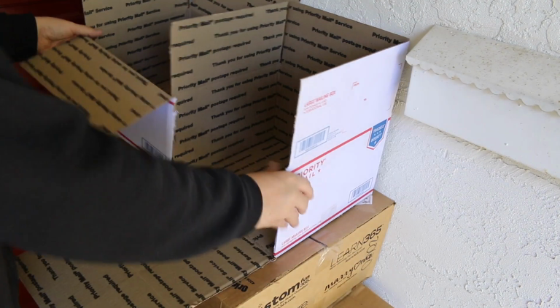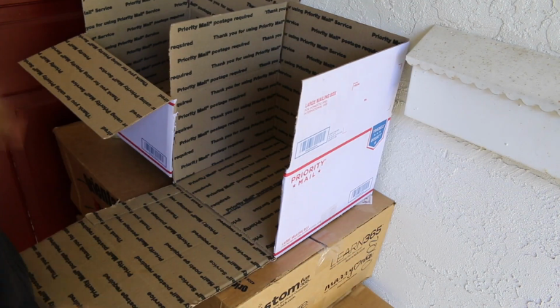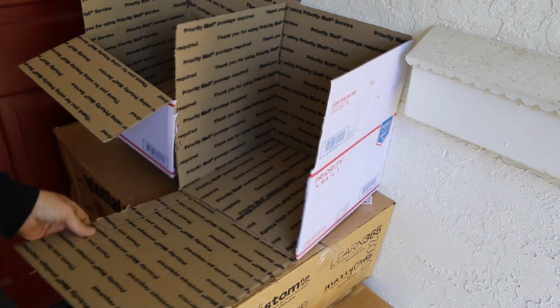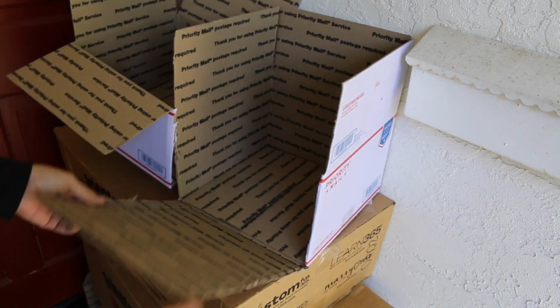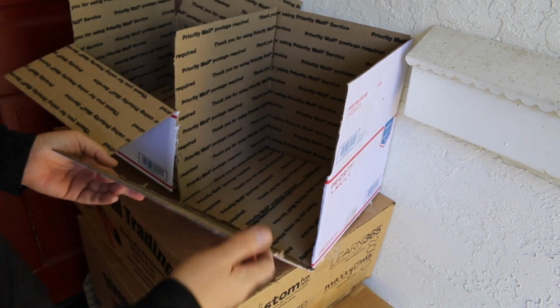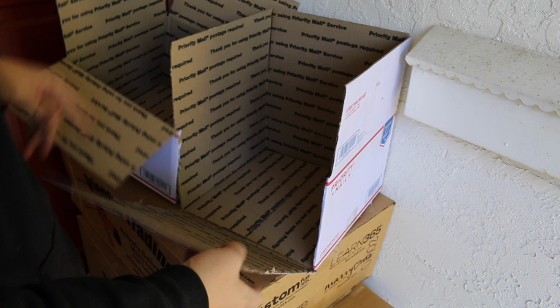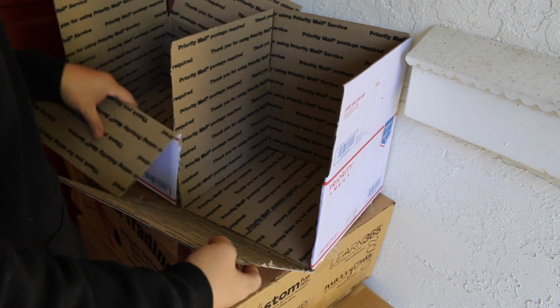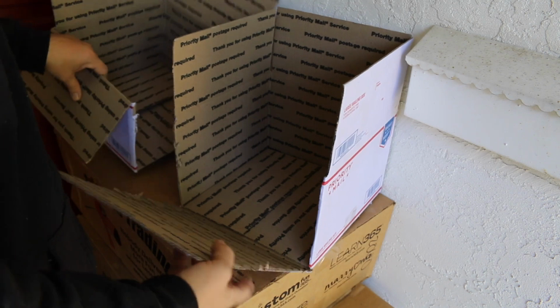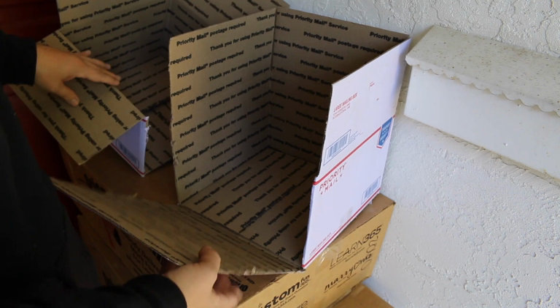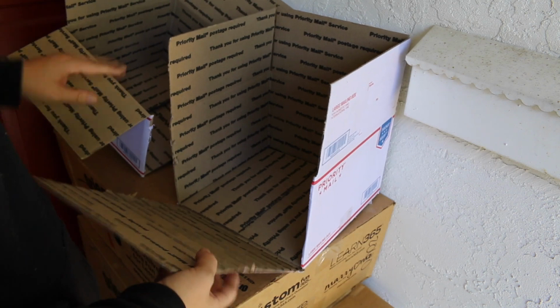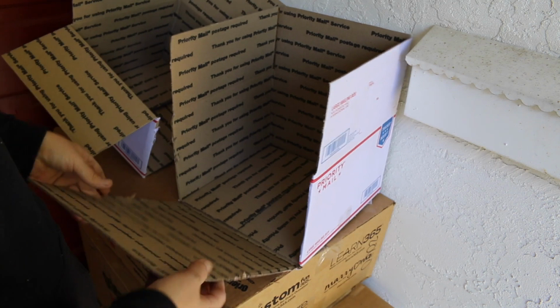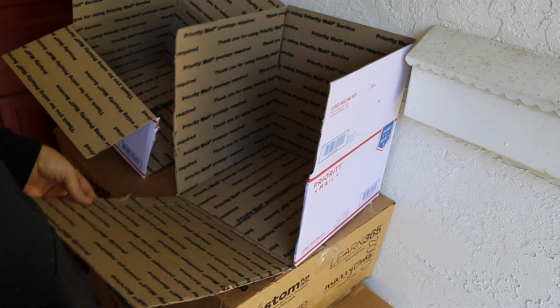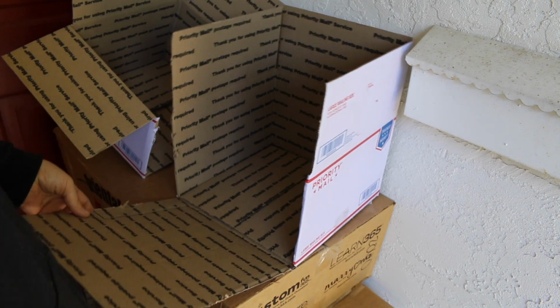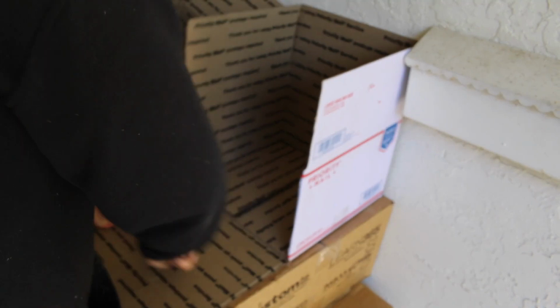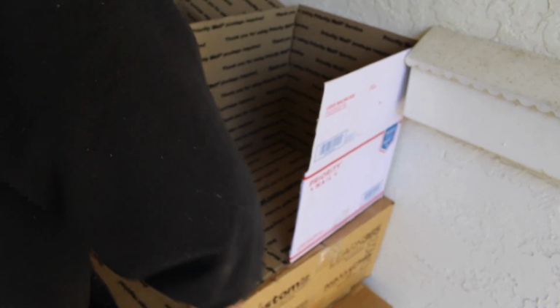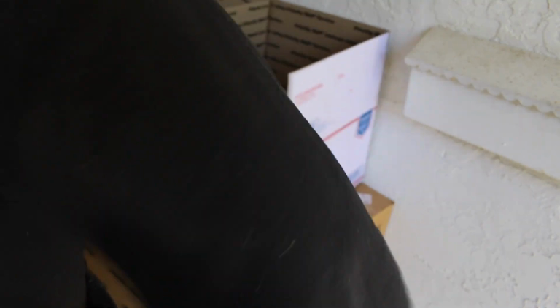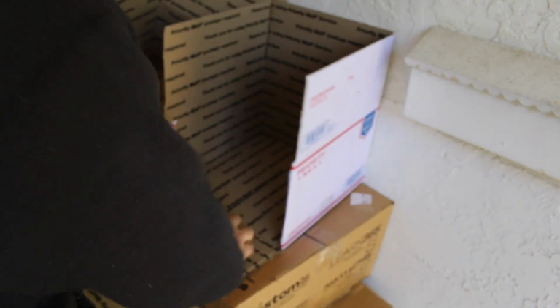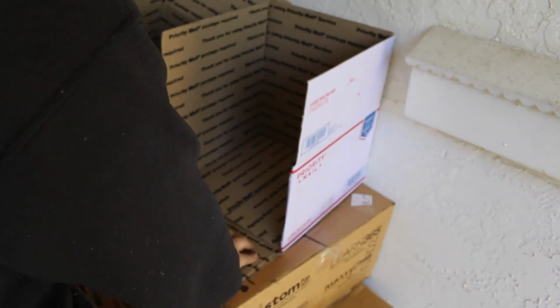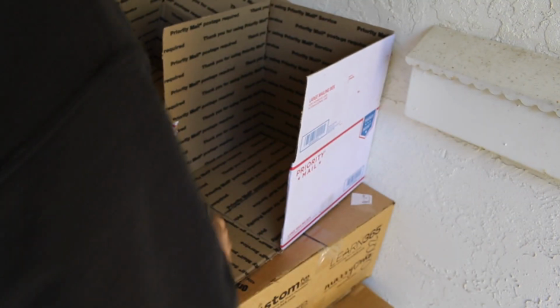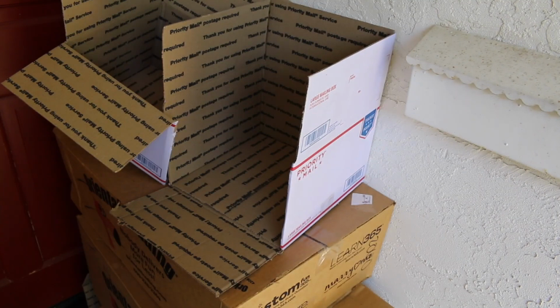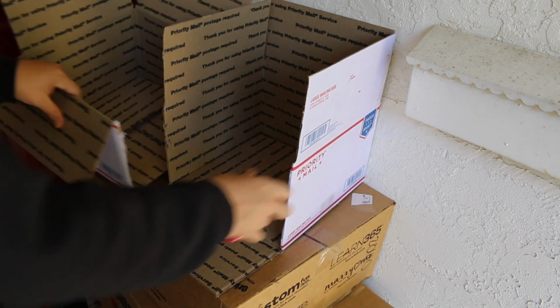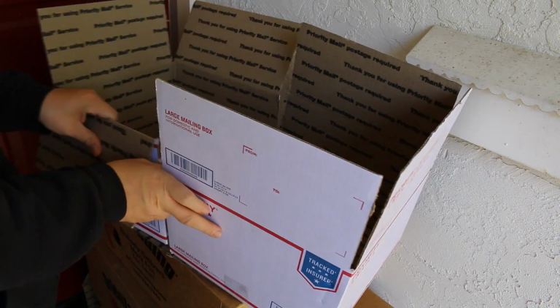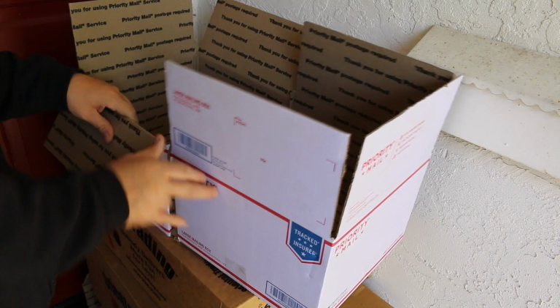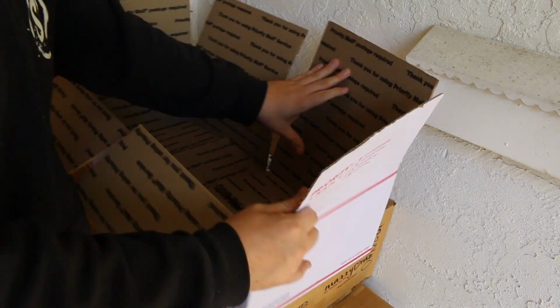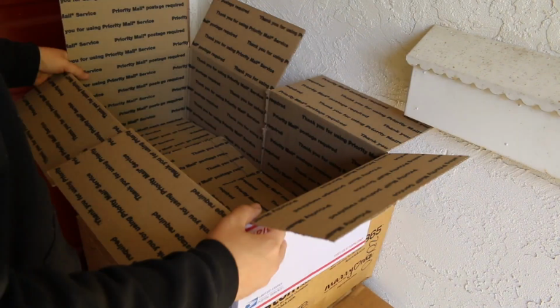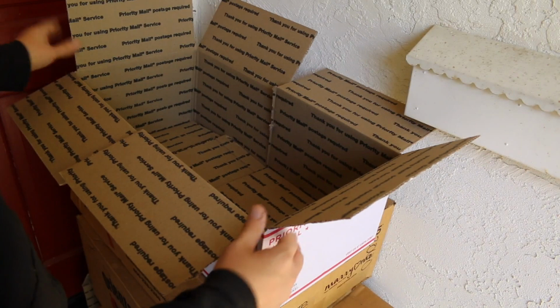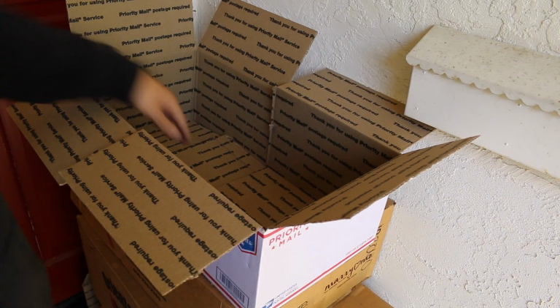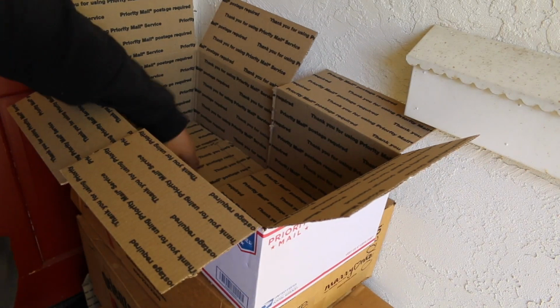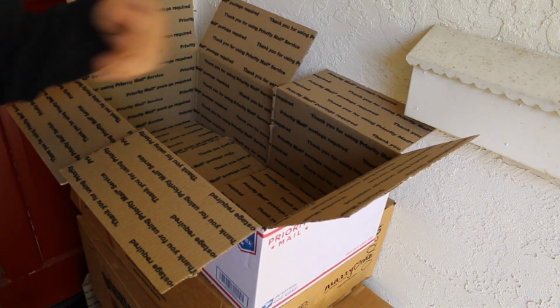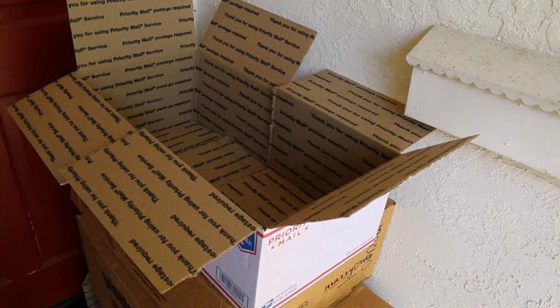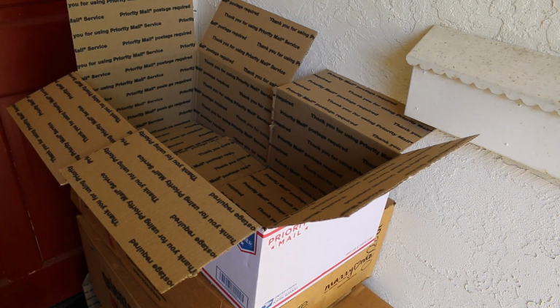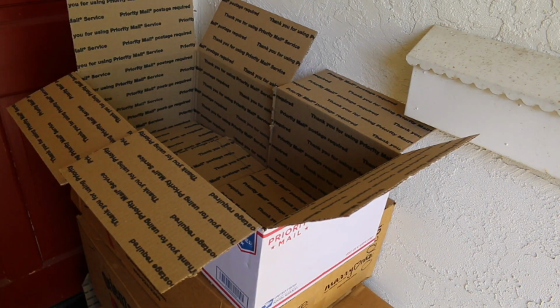You can even take this off — you don't really need it. Just enough for it to grab. Now we have one big box.